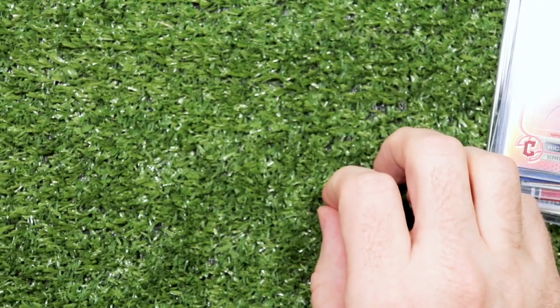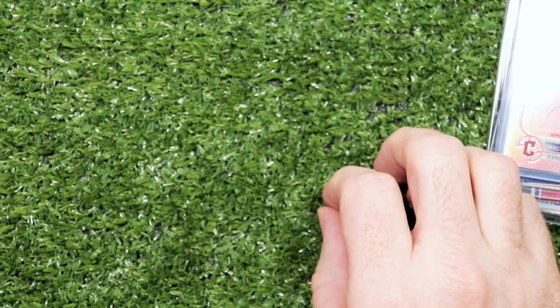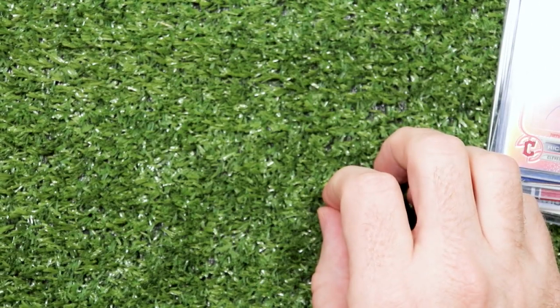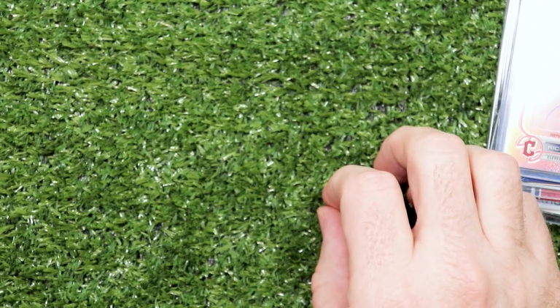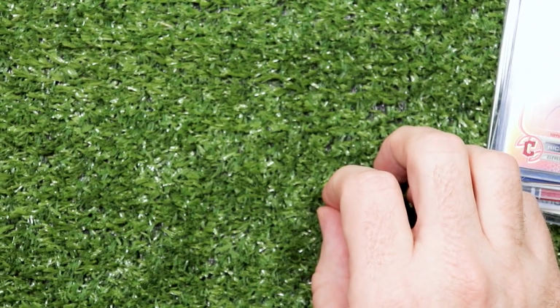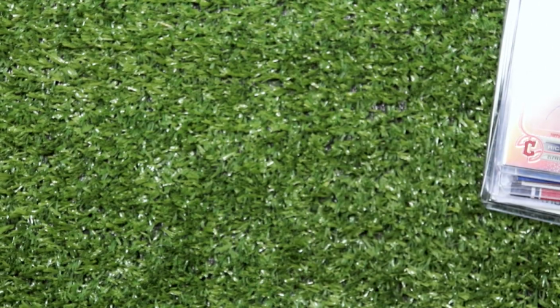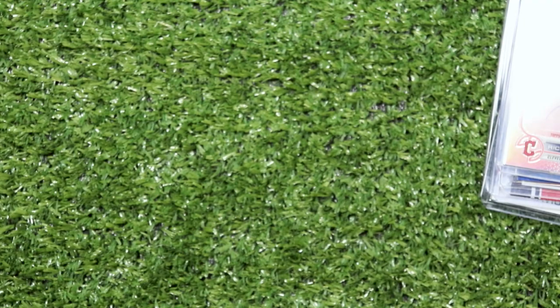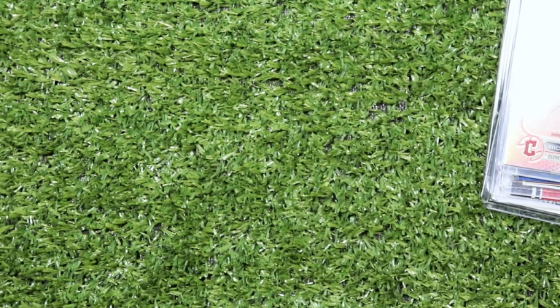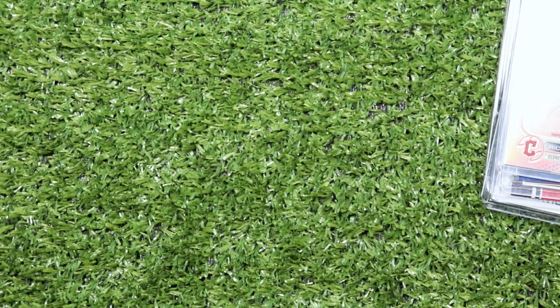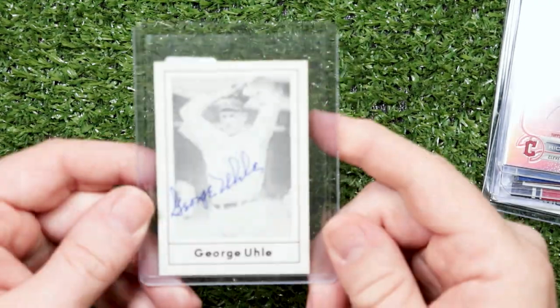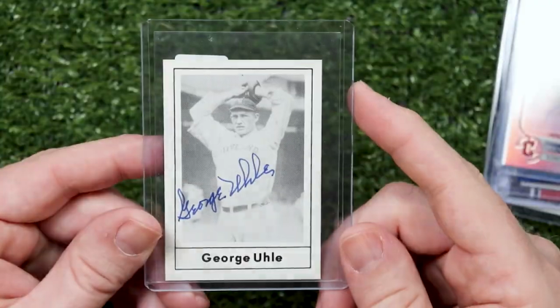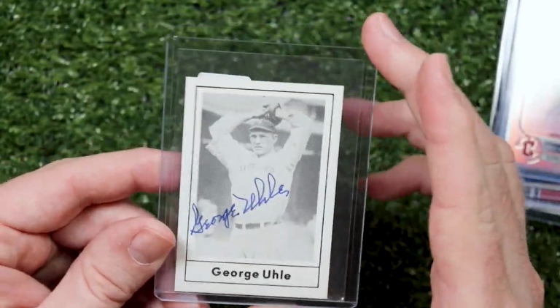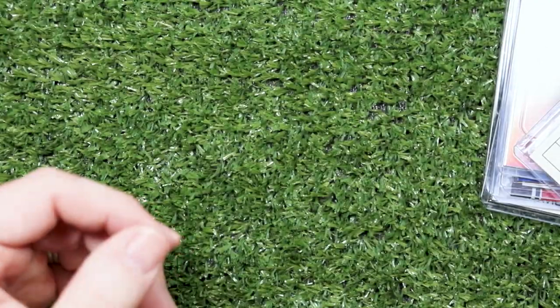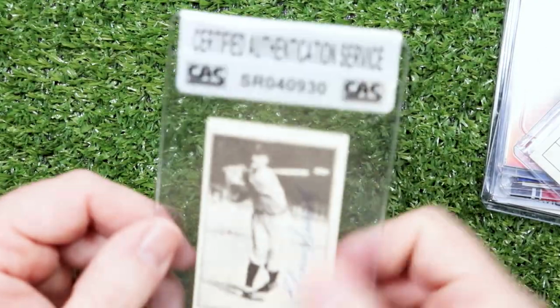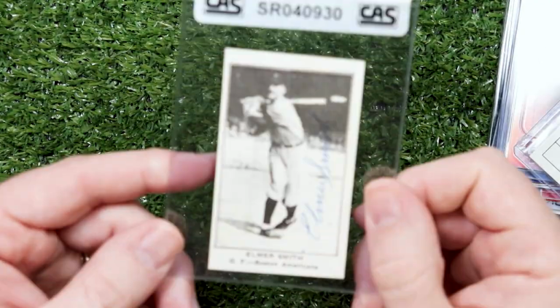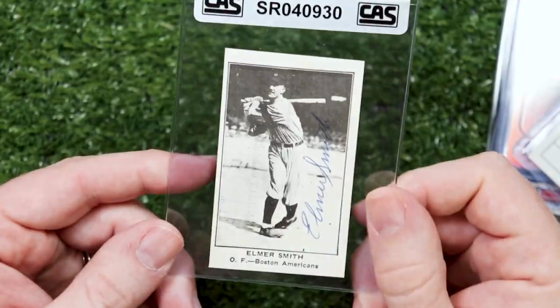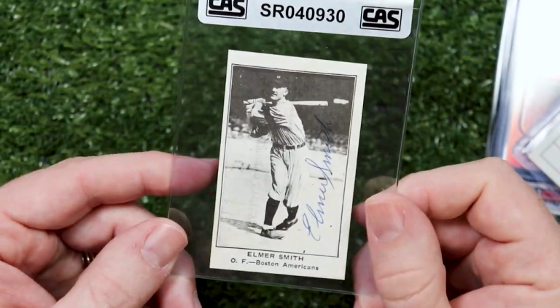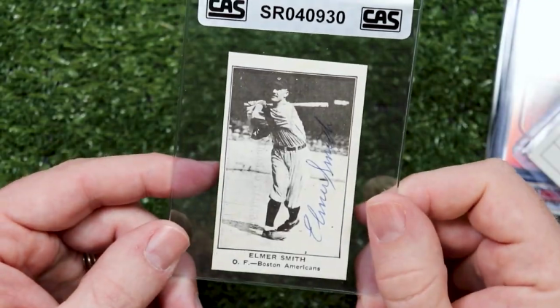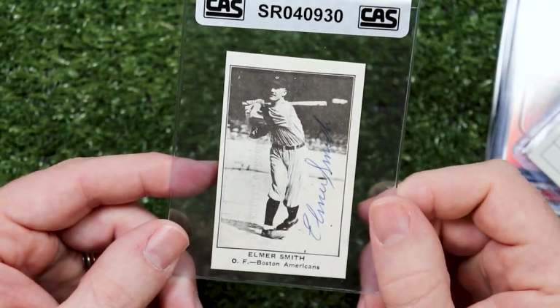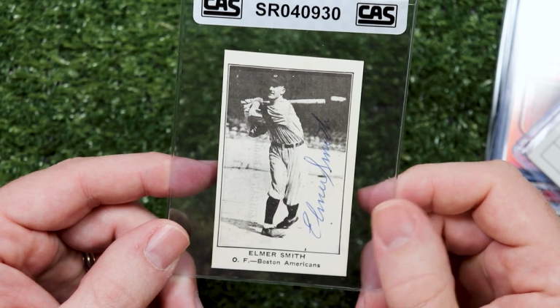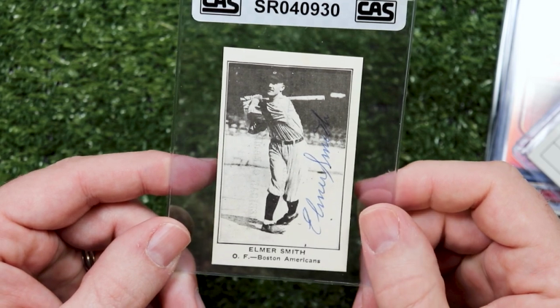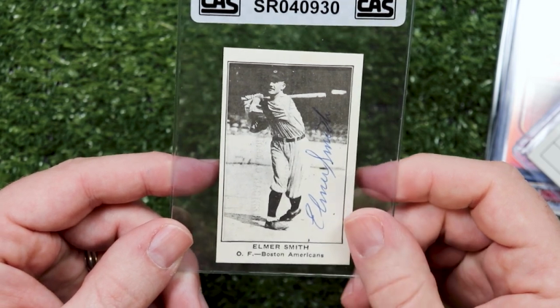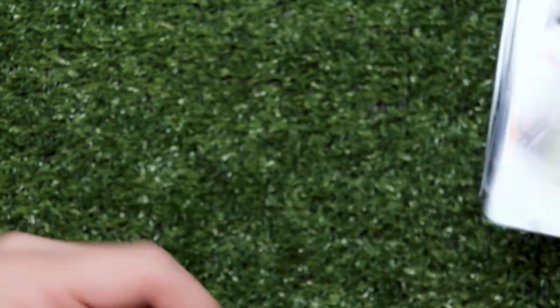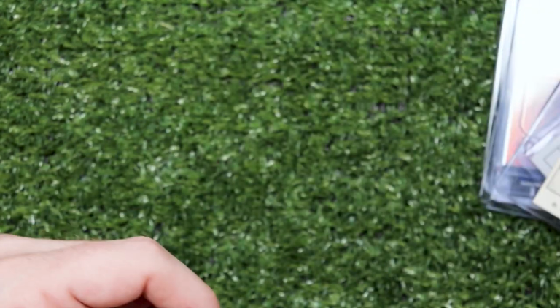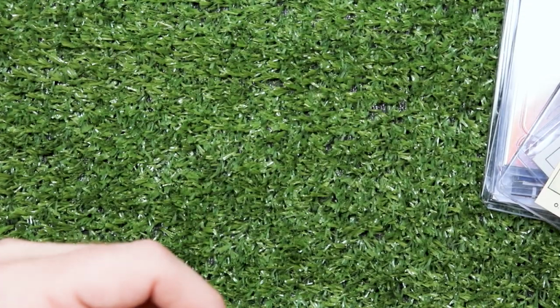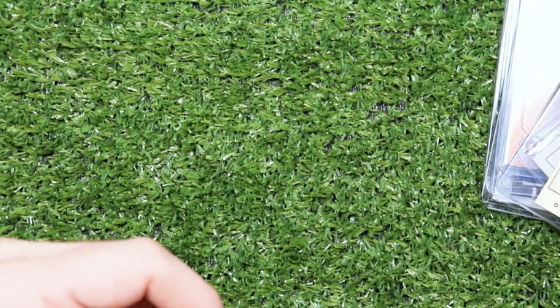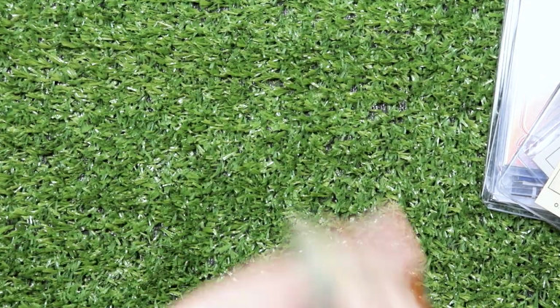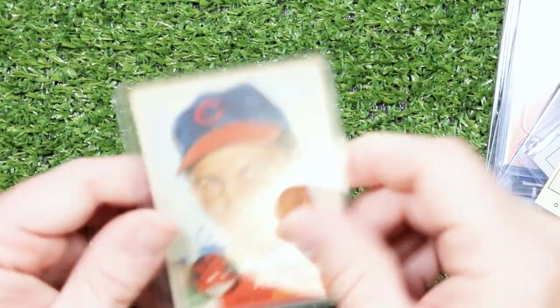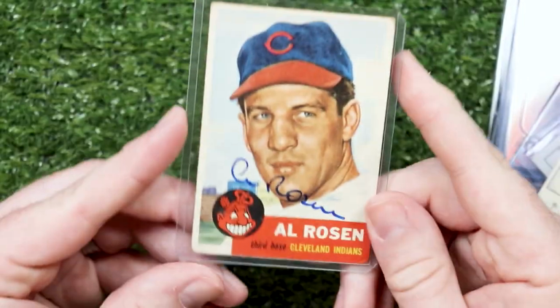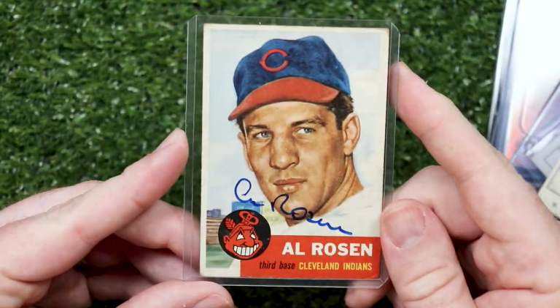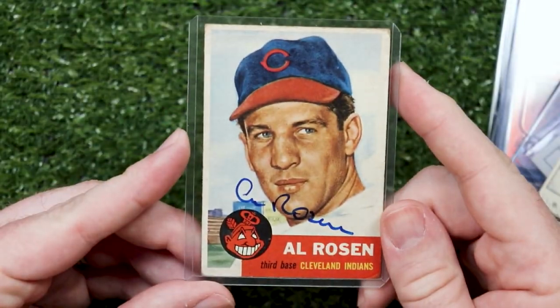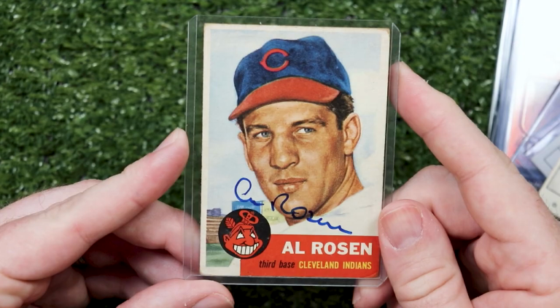These are for the 1920 World Series roster autograph project. Here's George Uli and Elmer Smith, who hit the first grand slam in World Series history. And working on my Al Rosen run, I found a nice 53 Topps. I love that one.